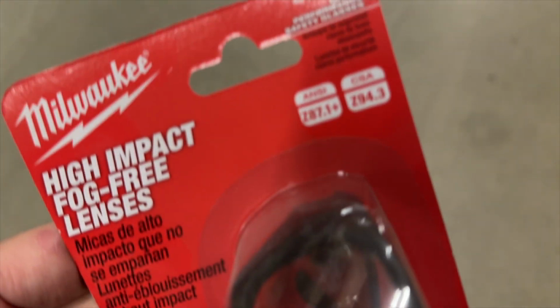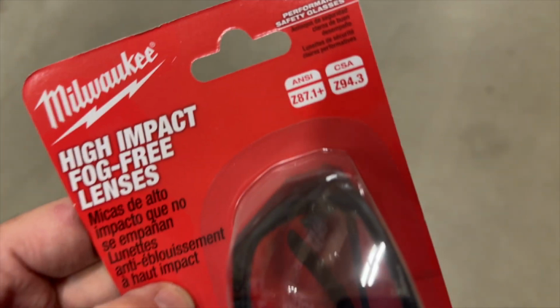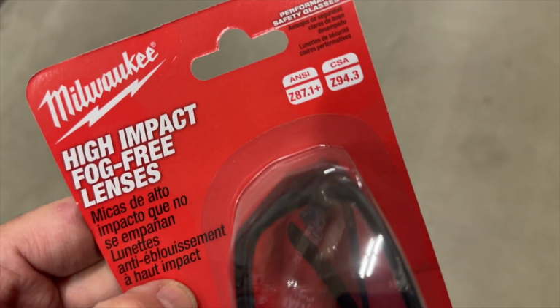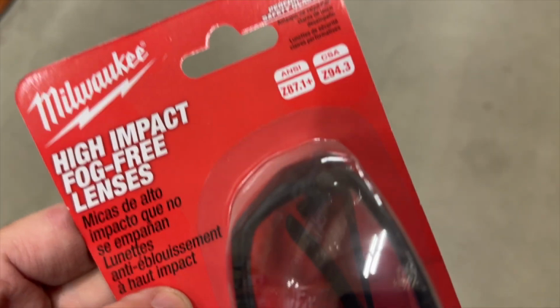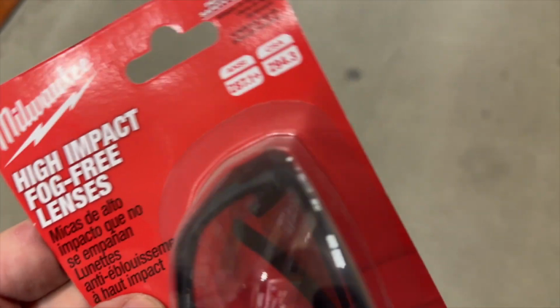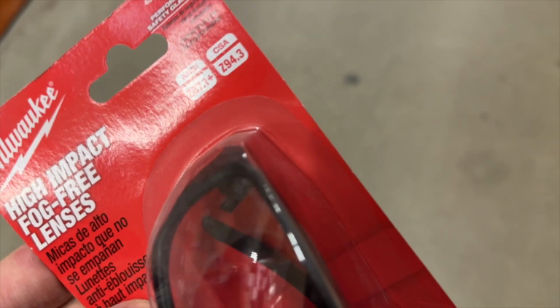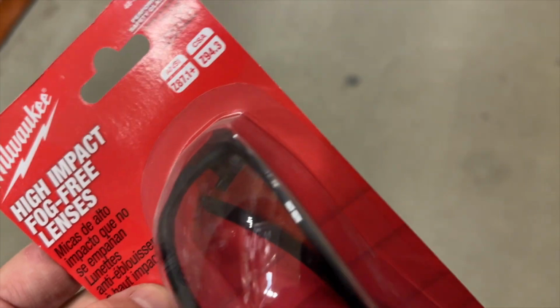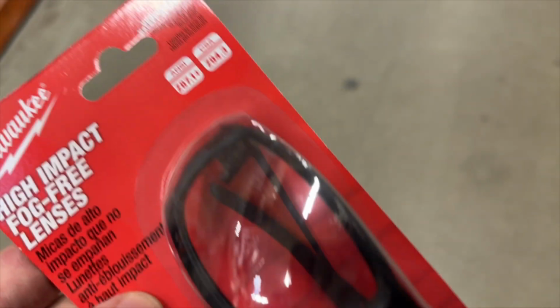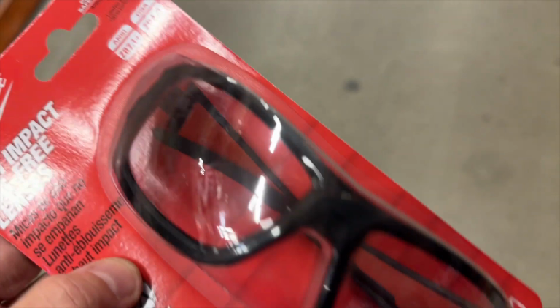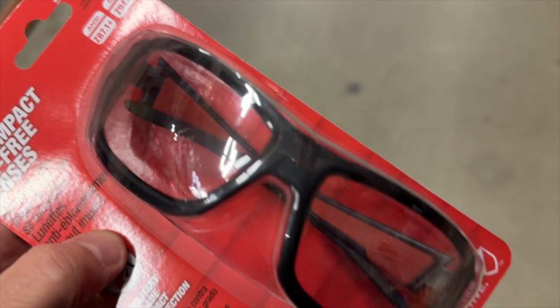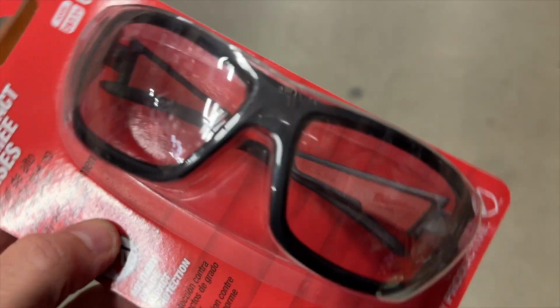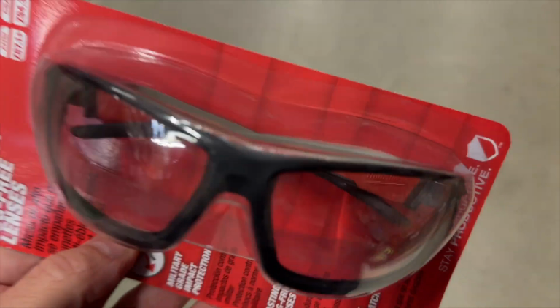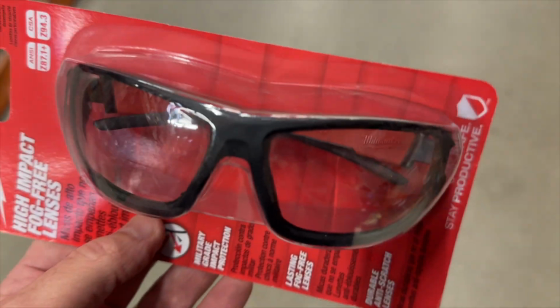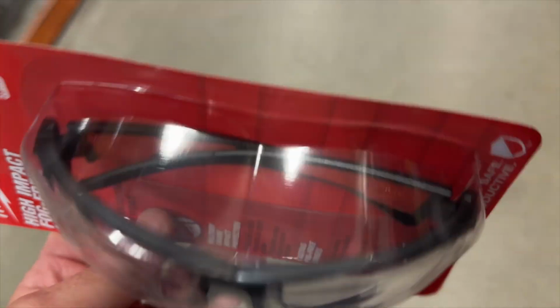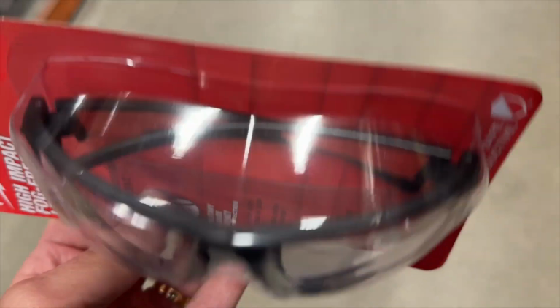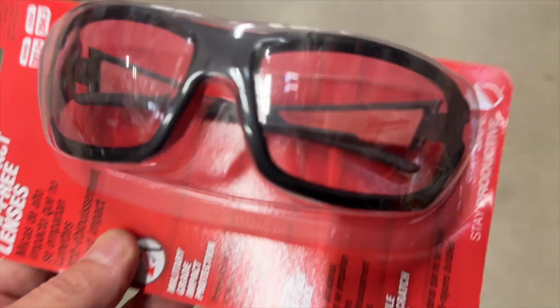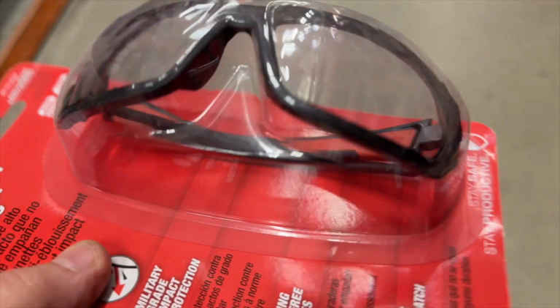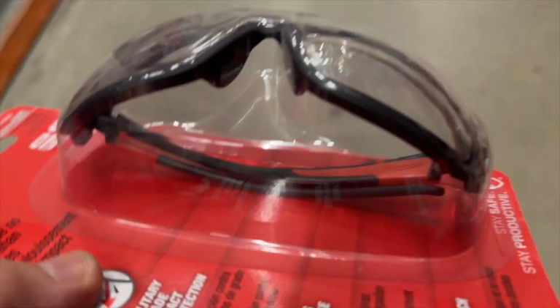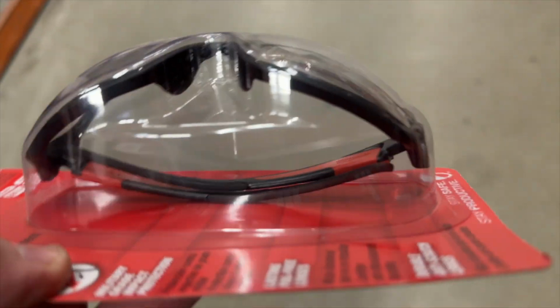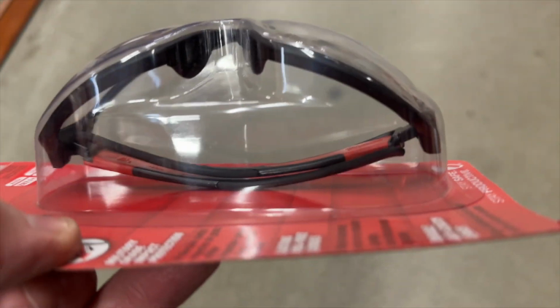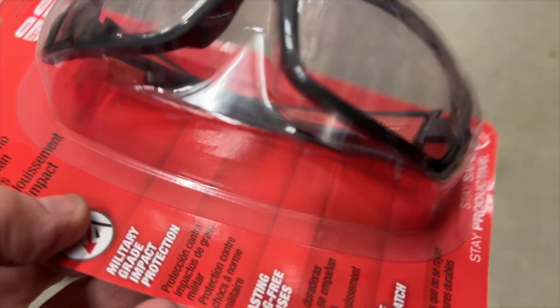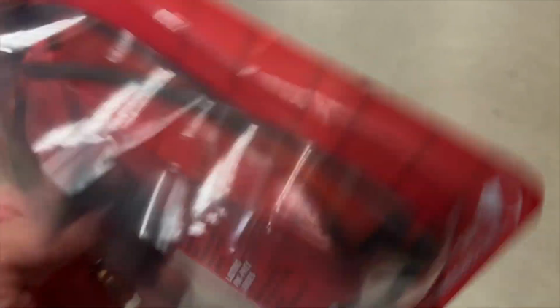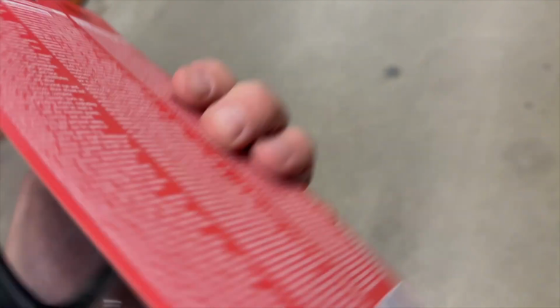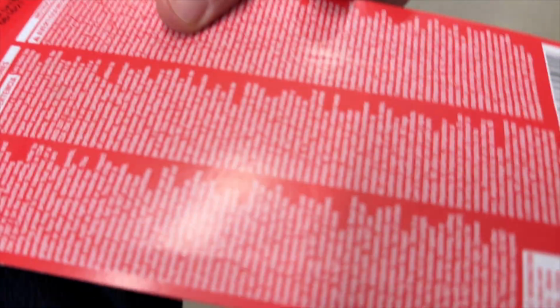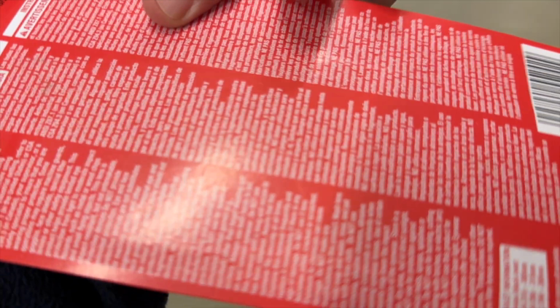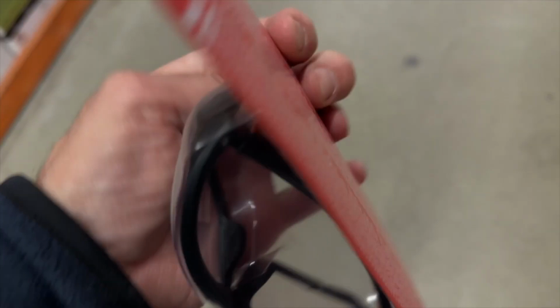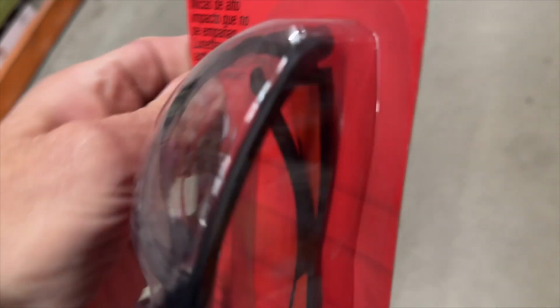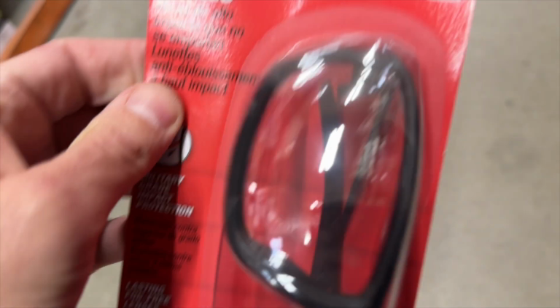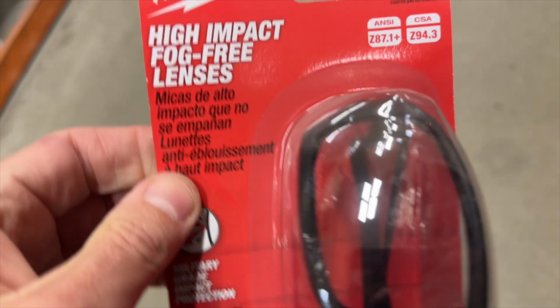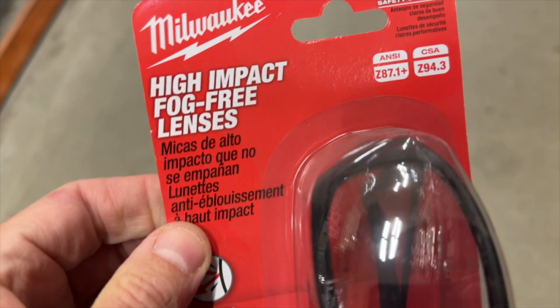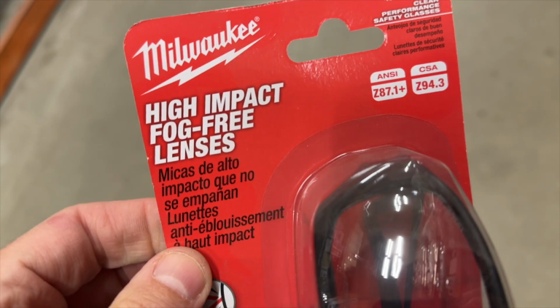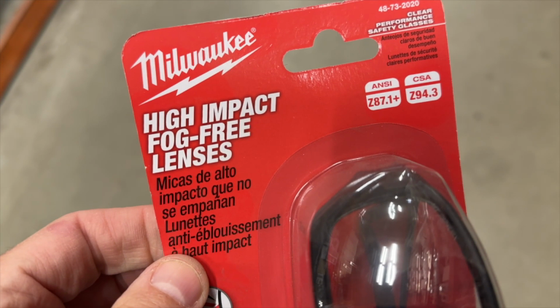If you're doing anything with any kind of work or construction, nailing, things like that, you need safety glasses because something goes in your eye — forget it. You're working with metal, anything like that at all, staples — I'm serious. You need to have safety glasses.